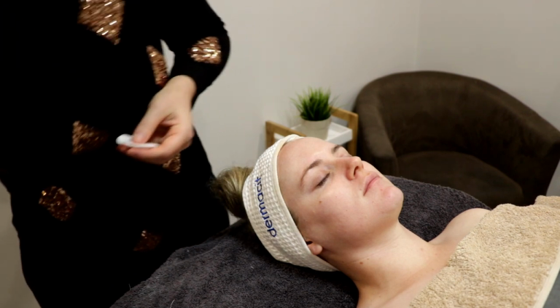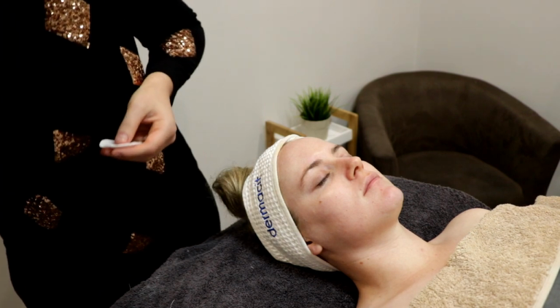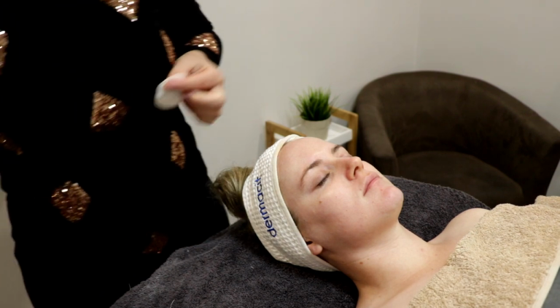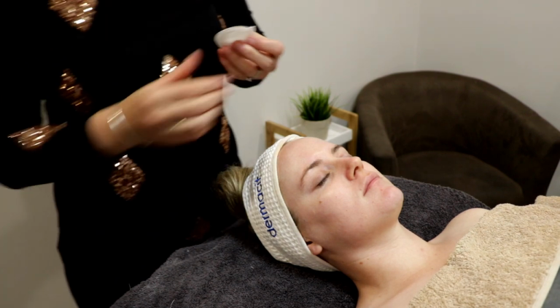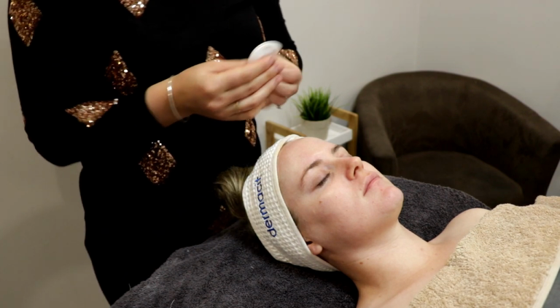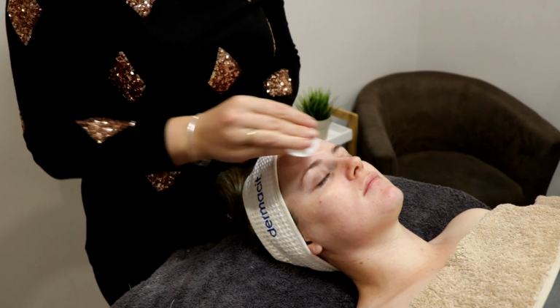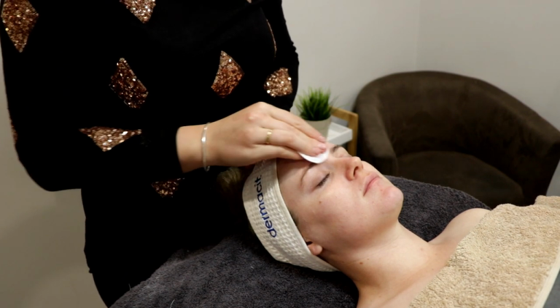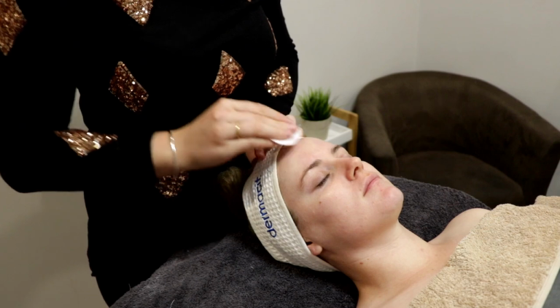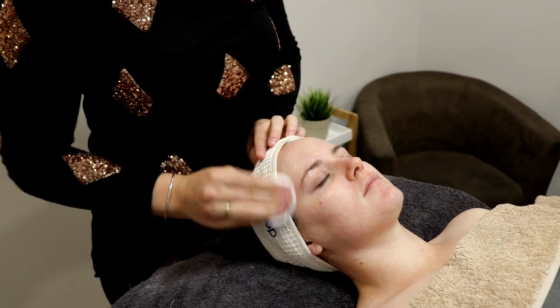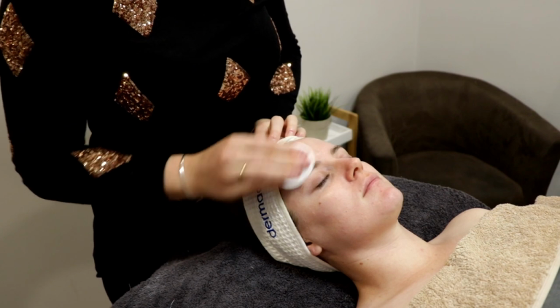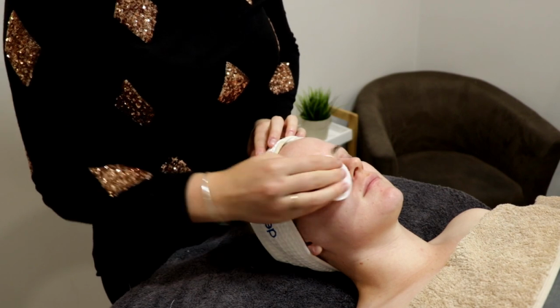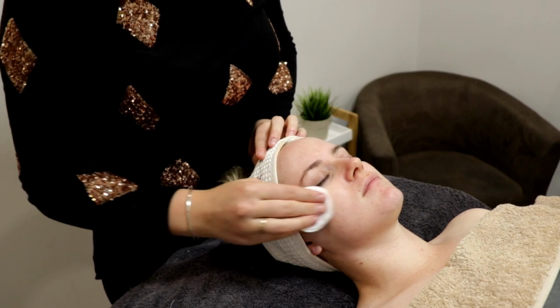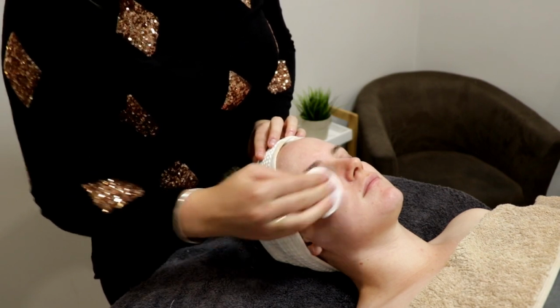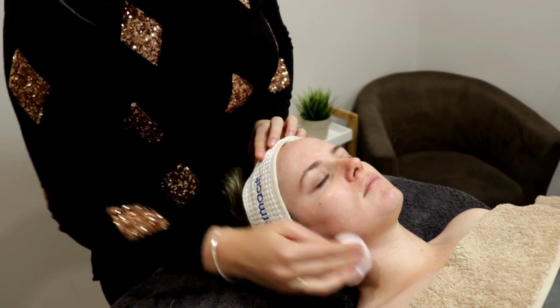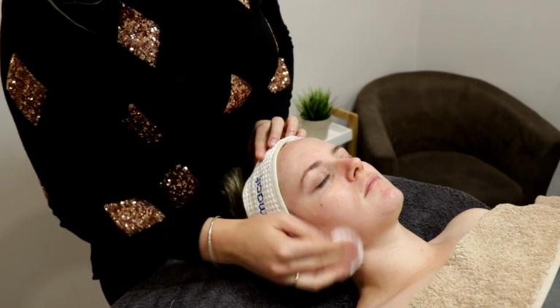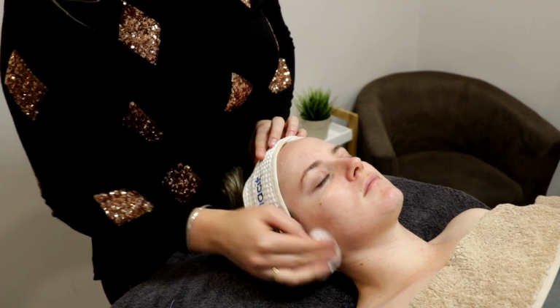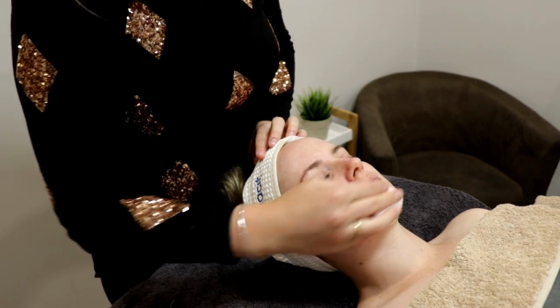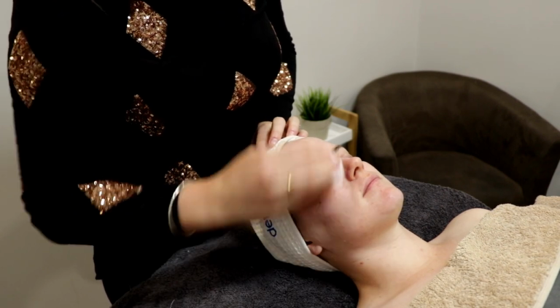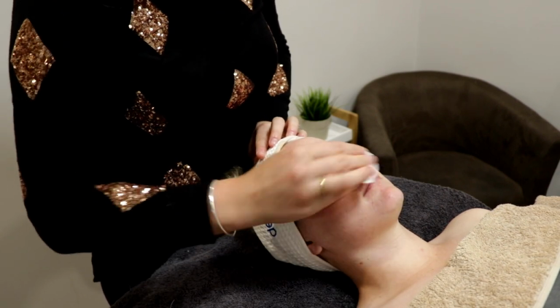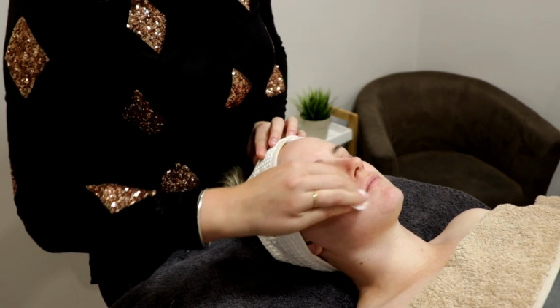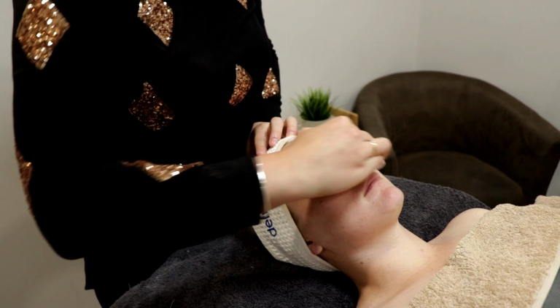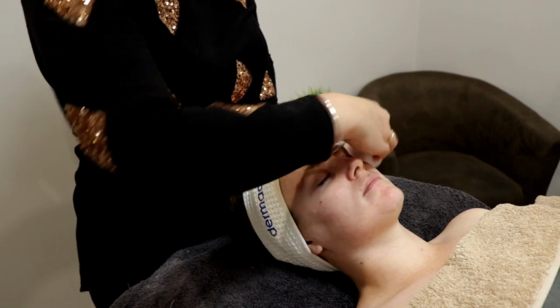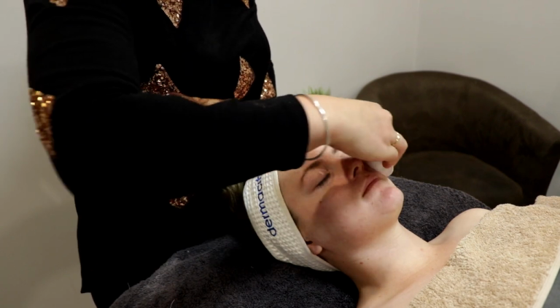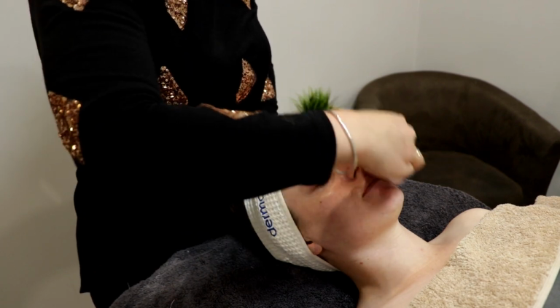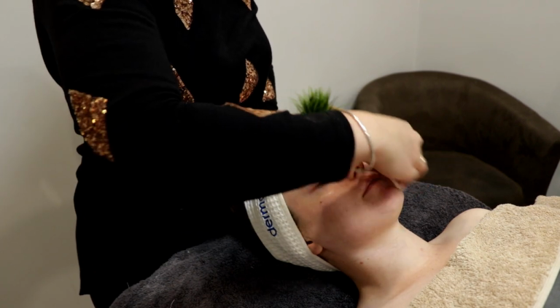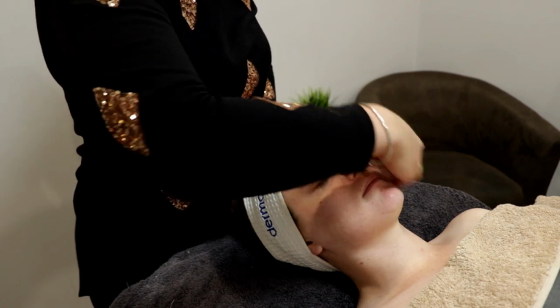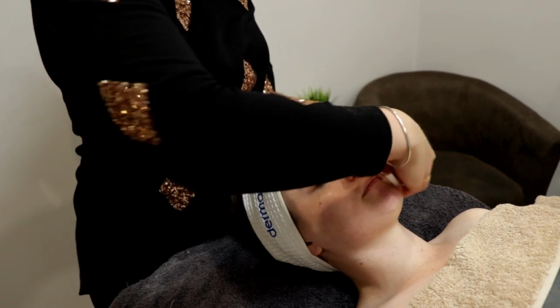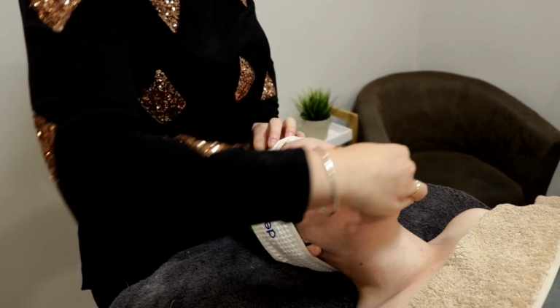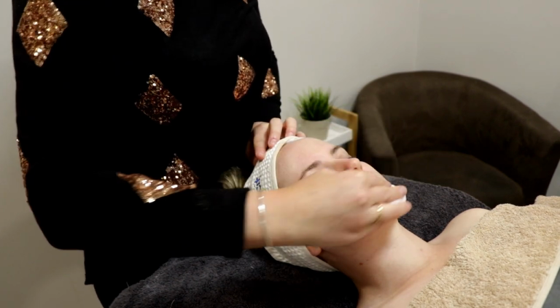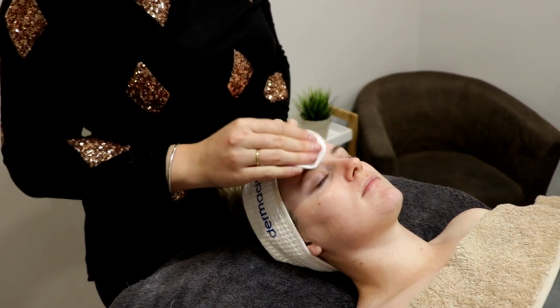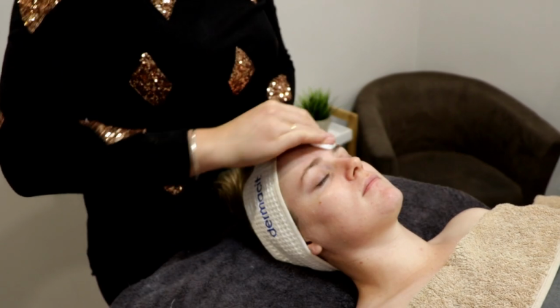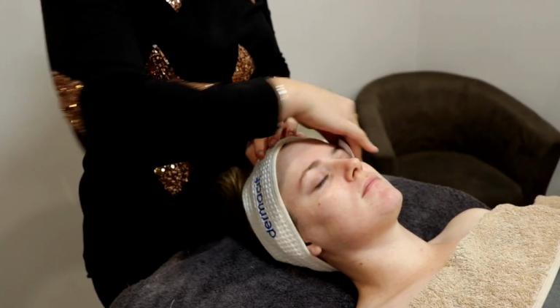Next up we're using what's called our peel prep solution. What this does is drop our skin's pH level so that it's more receptive to the peel which we're about to apply next.